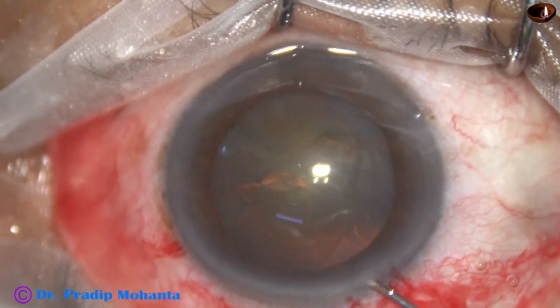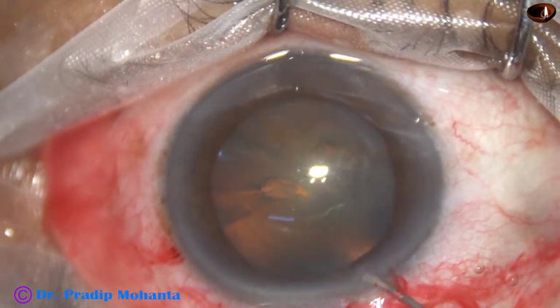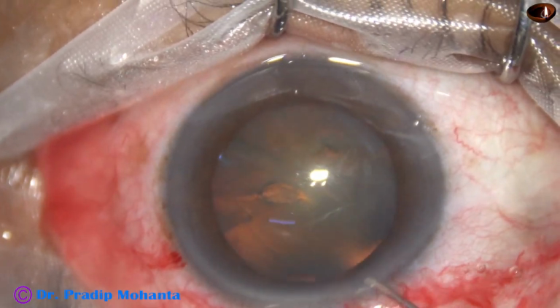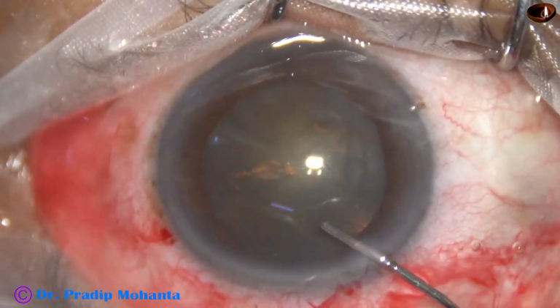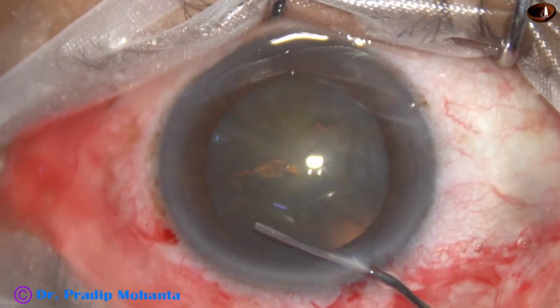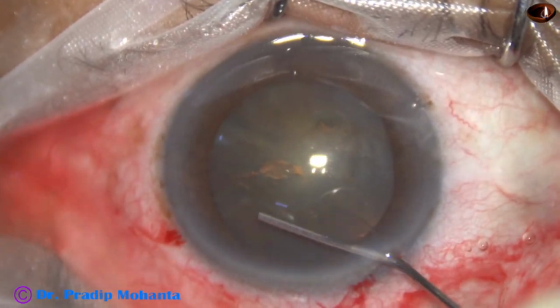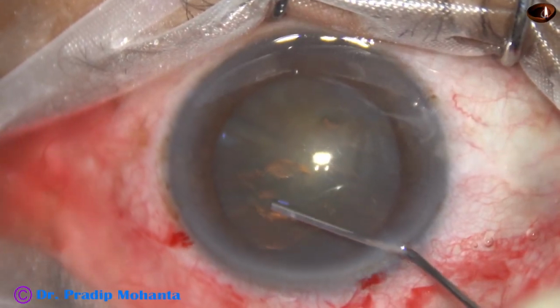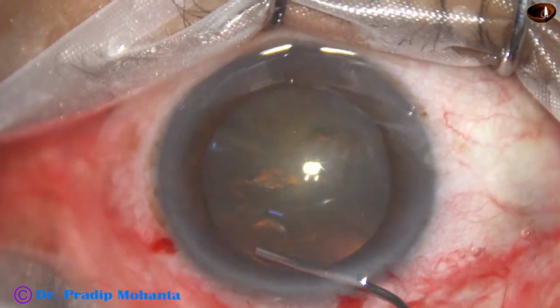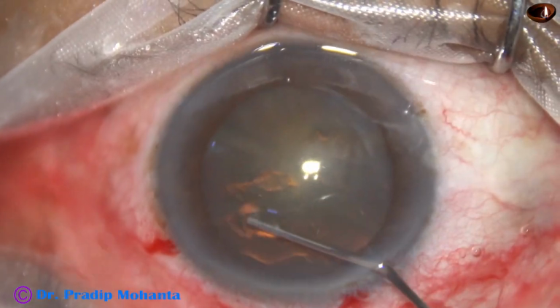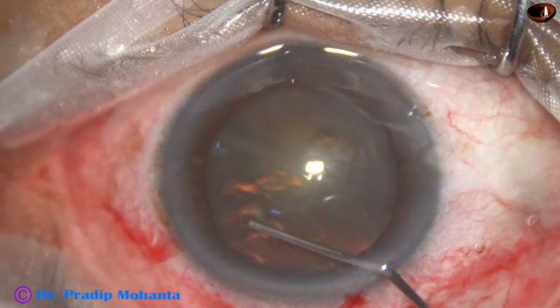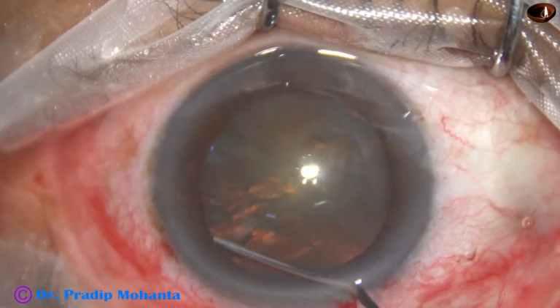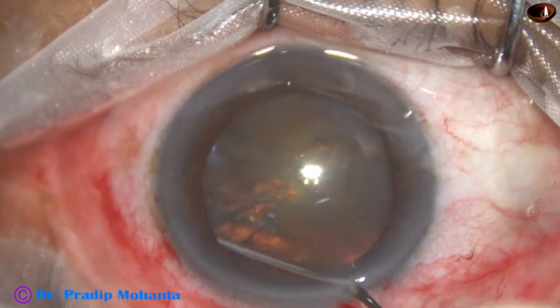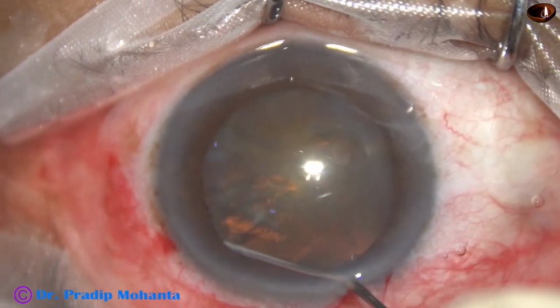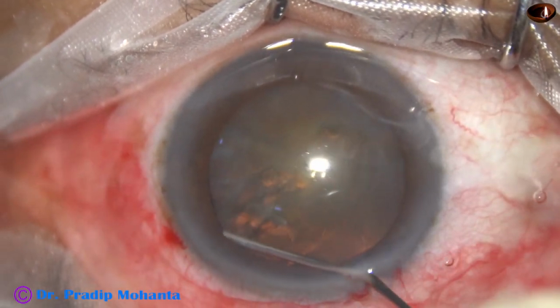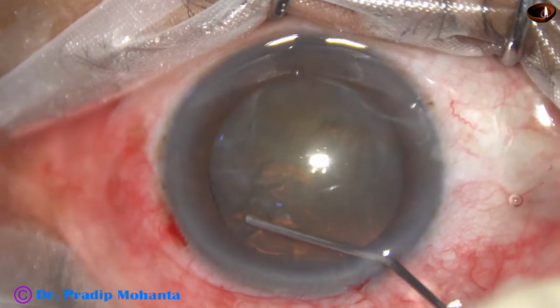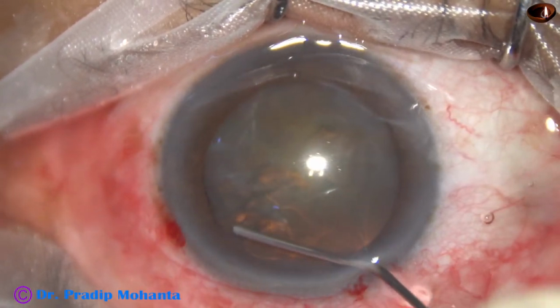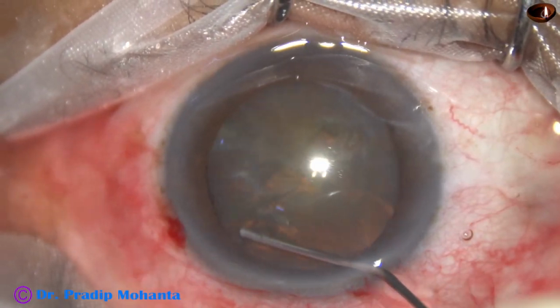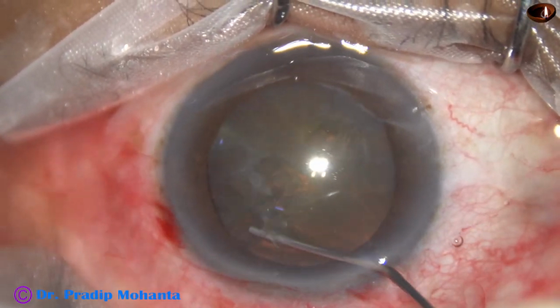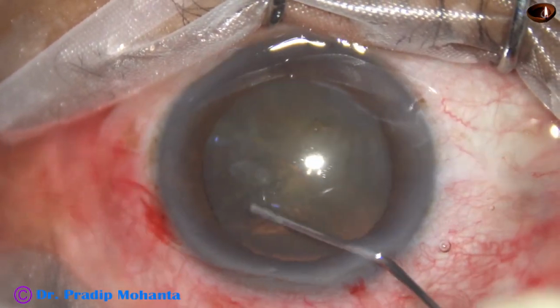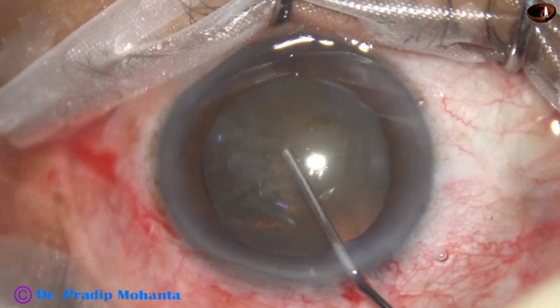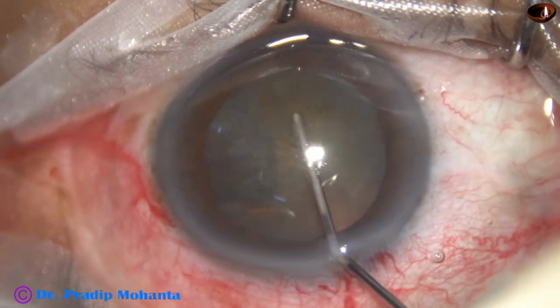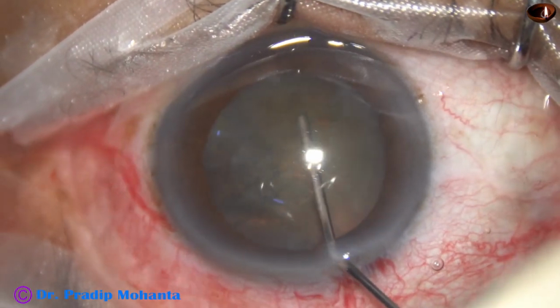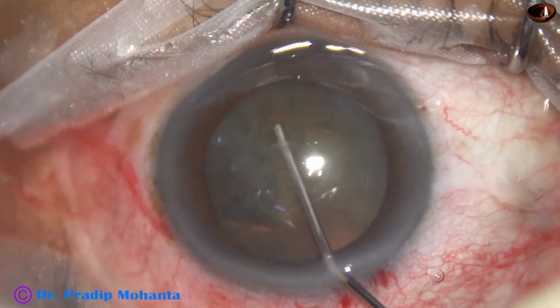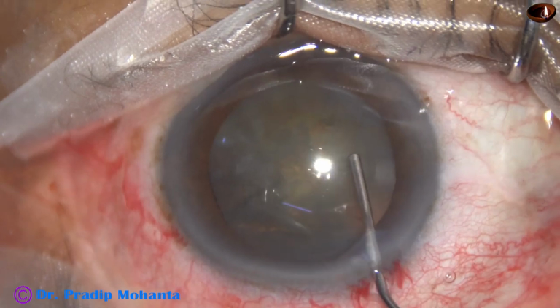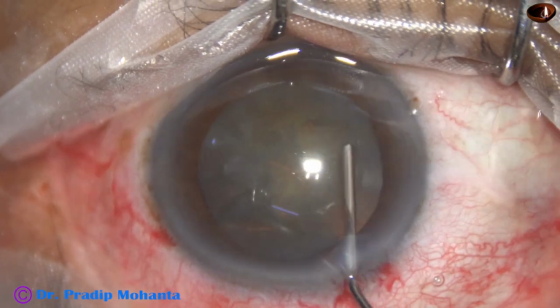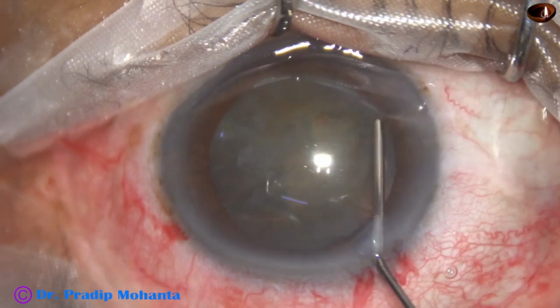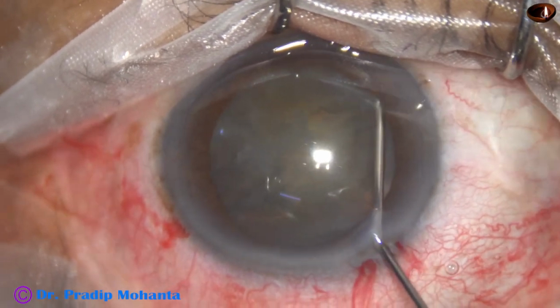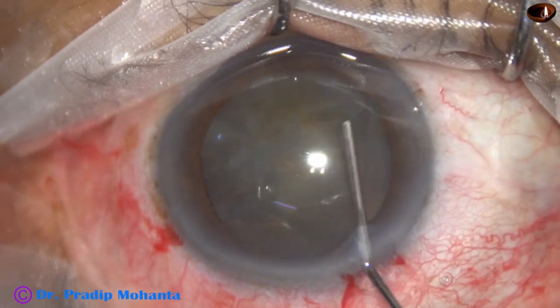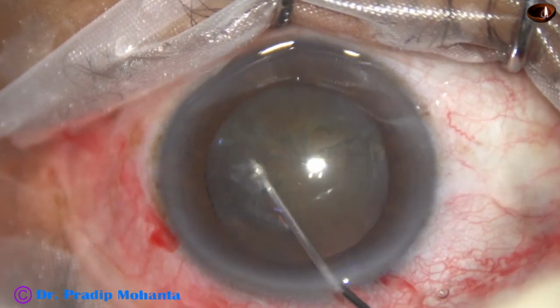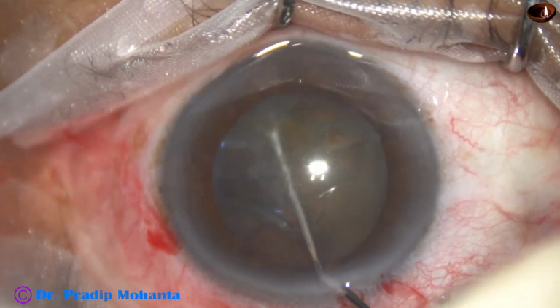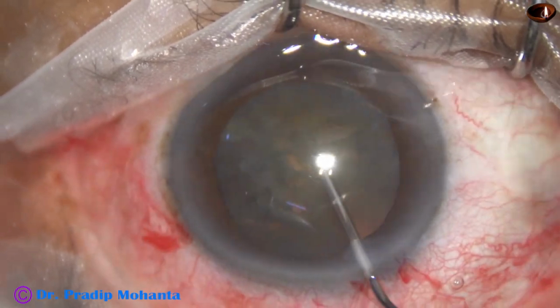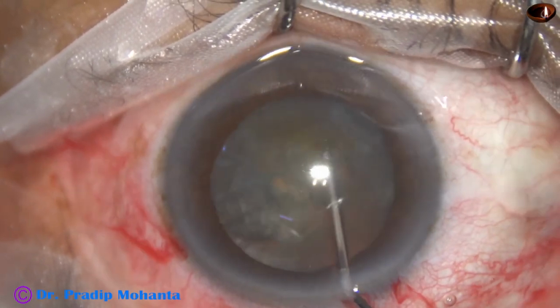Hydrodissection is done with BSS and a 27-gauge cannula. The nucleus is mobilized.